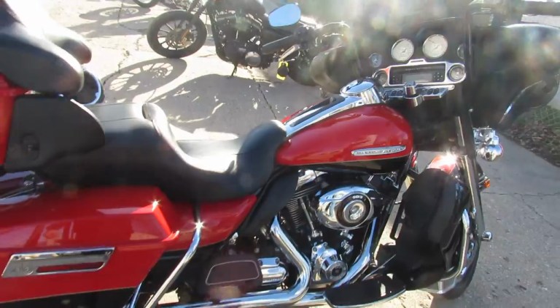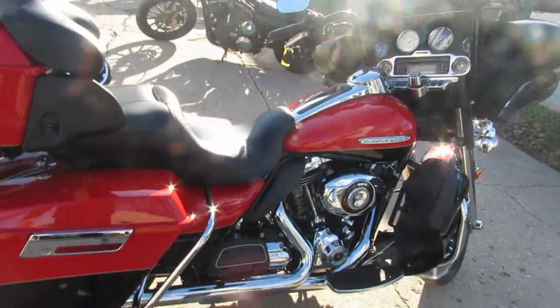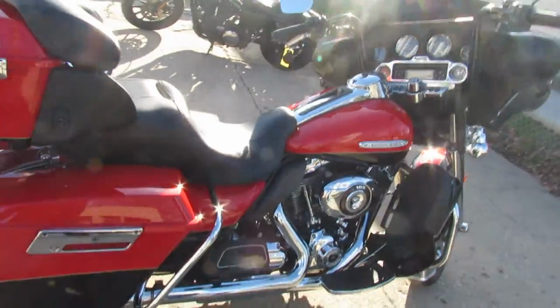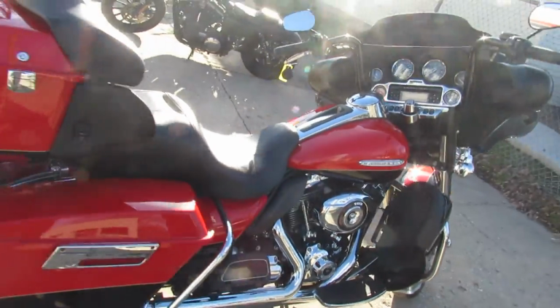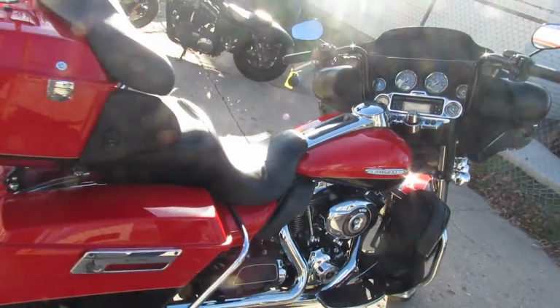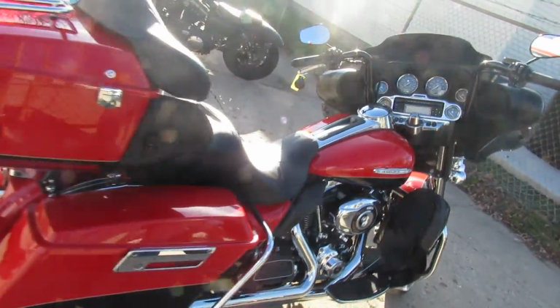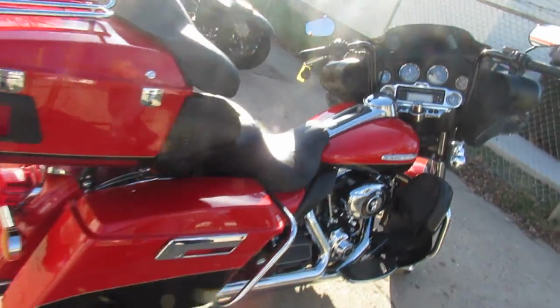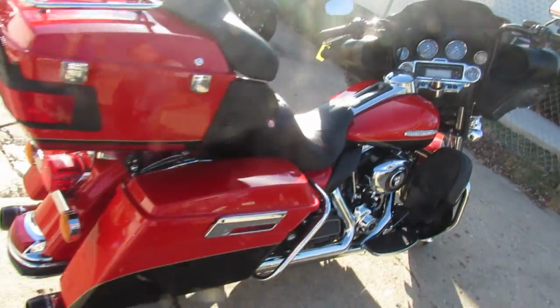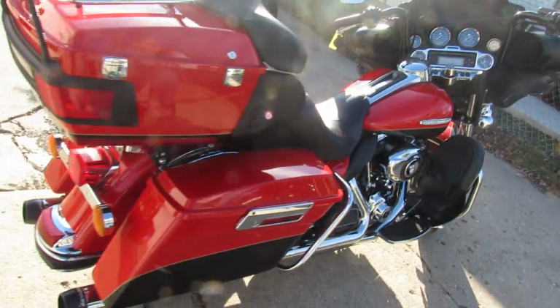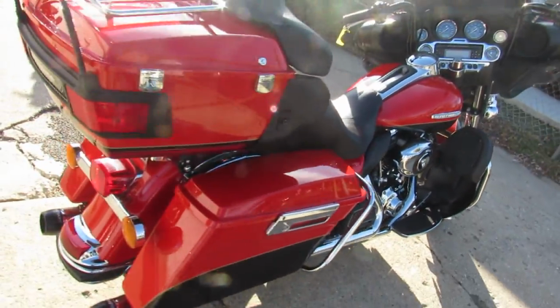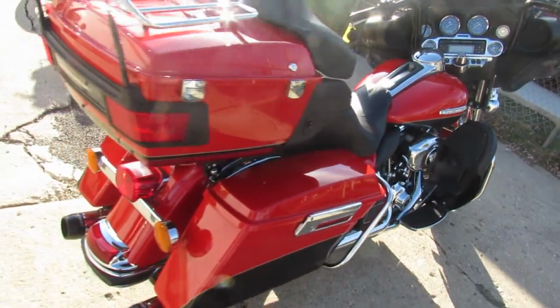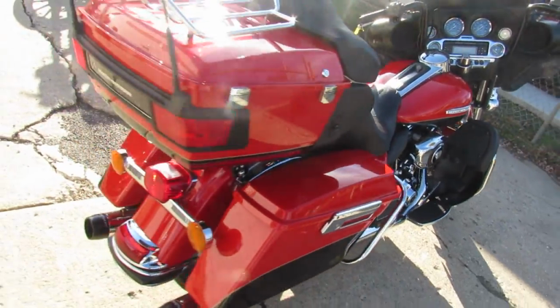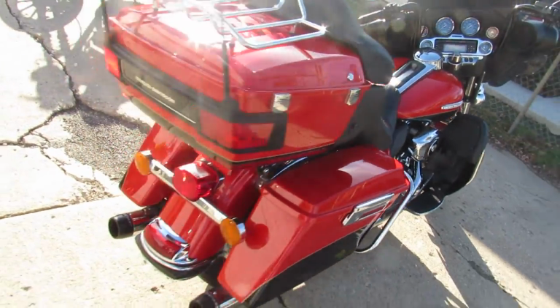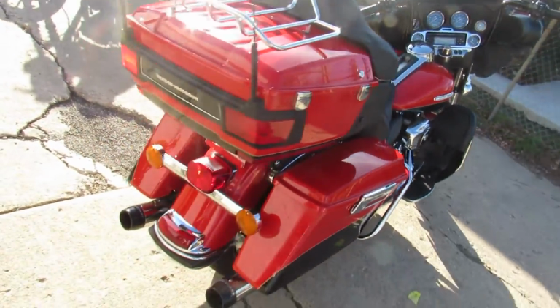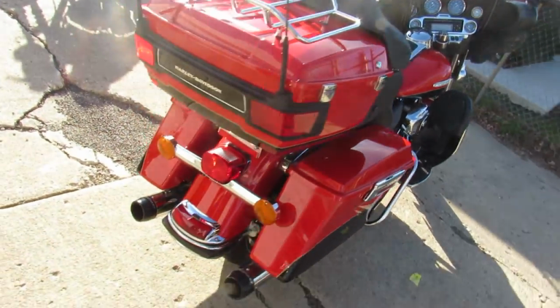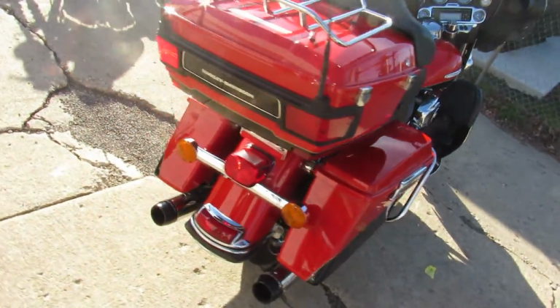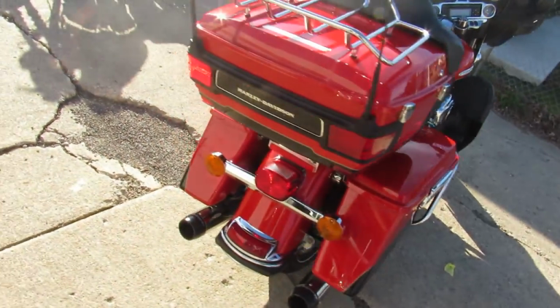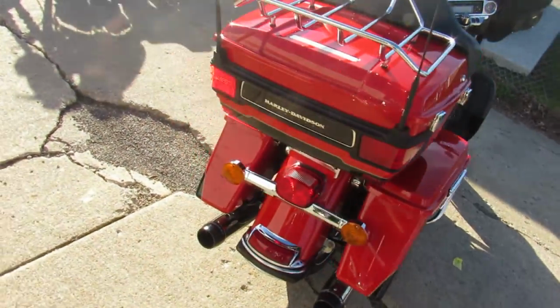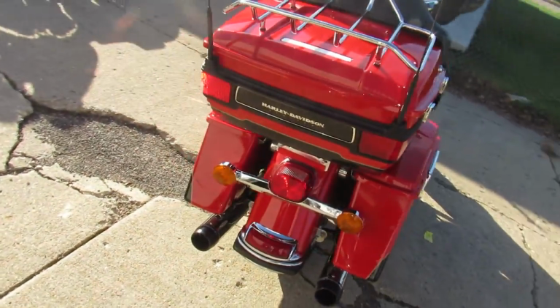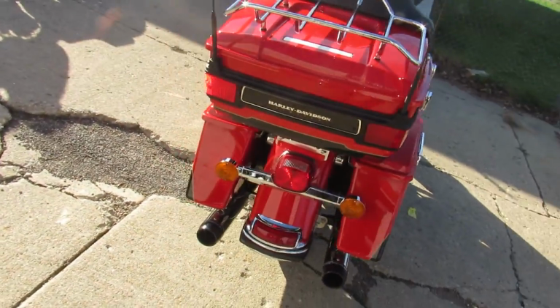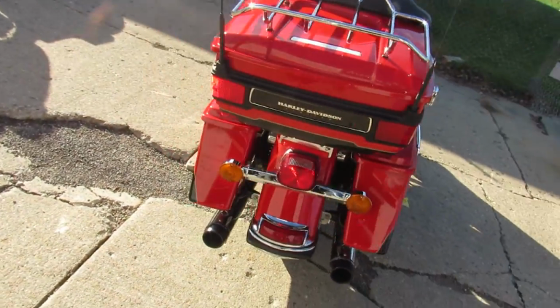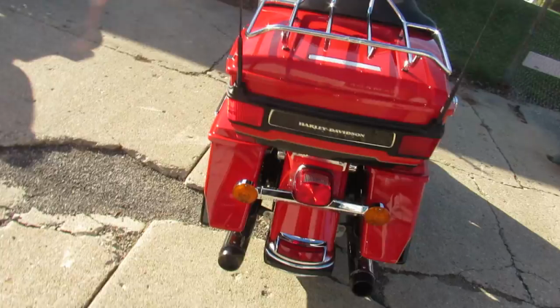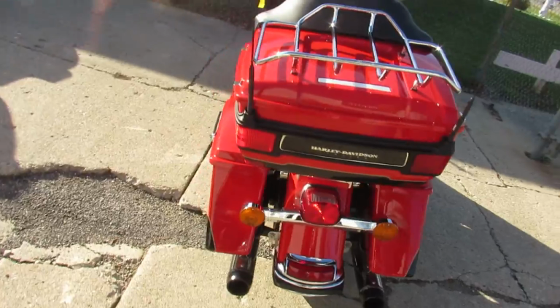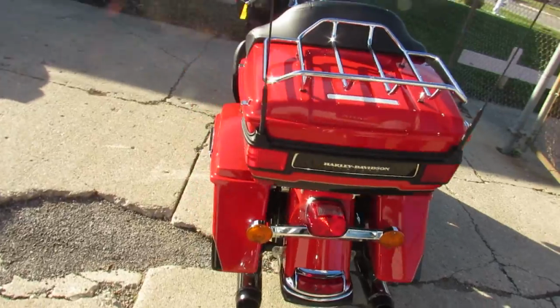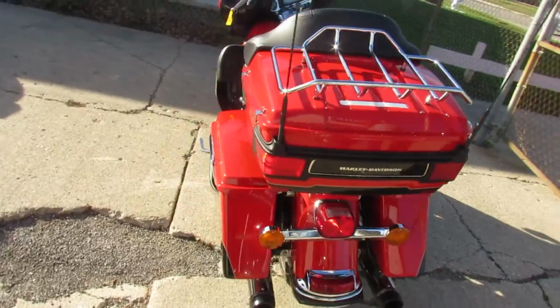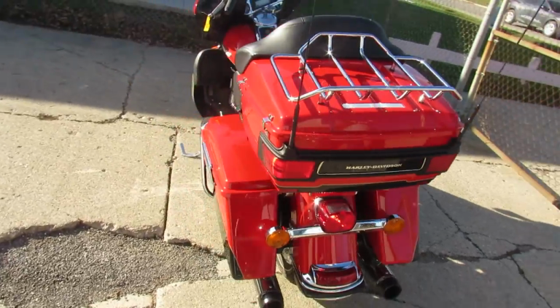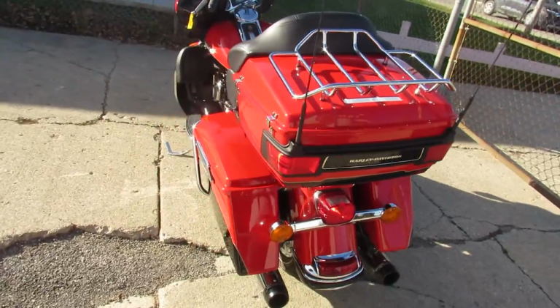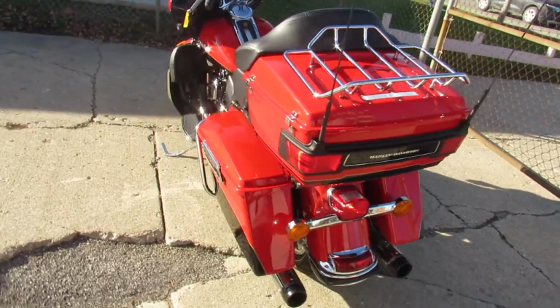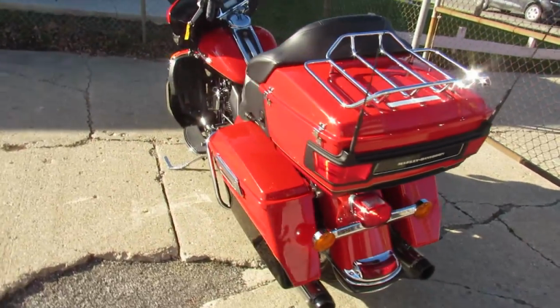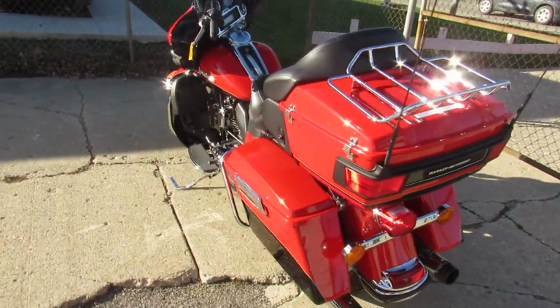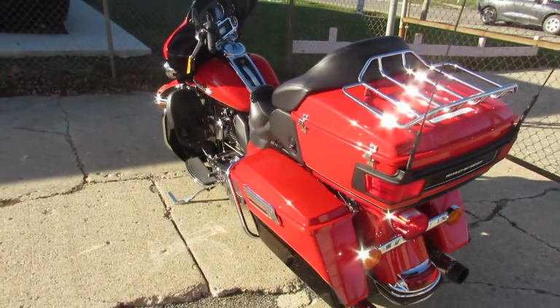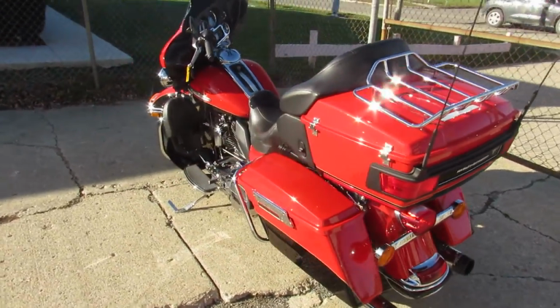It's just been serviced at the dealership, been inspected, all the fluids have been changed. This thing is ready to ride, man. Crank up the tunes and hit the open road with confidence.